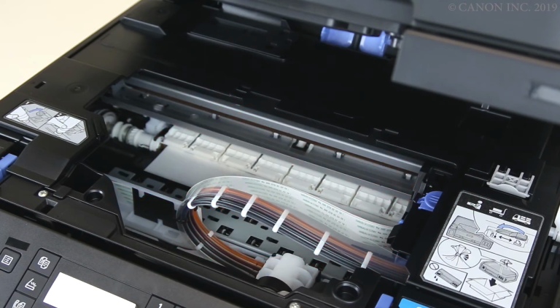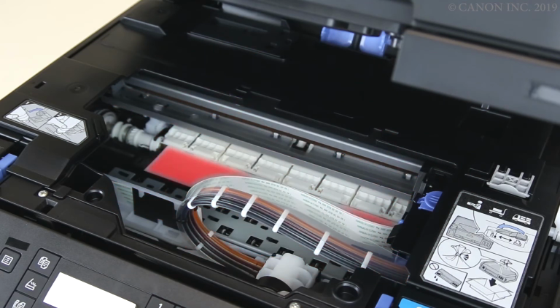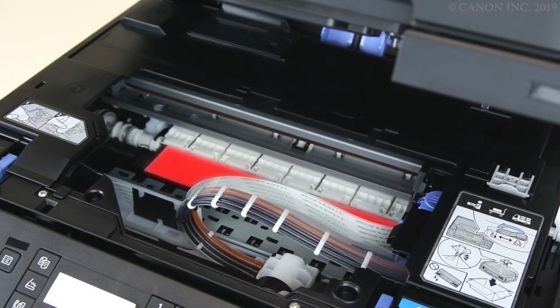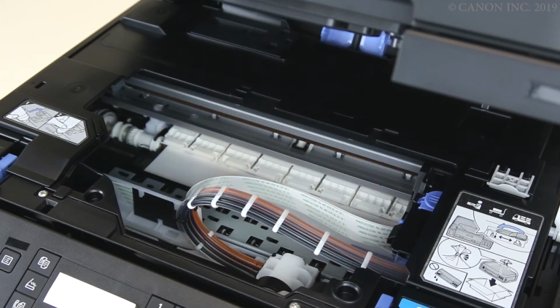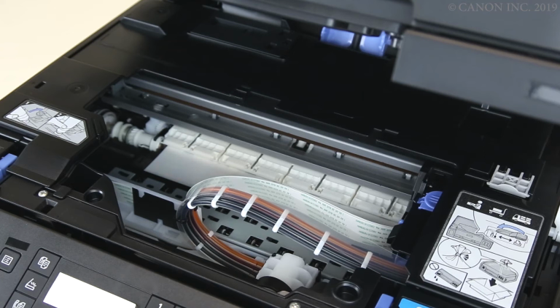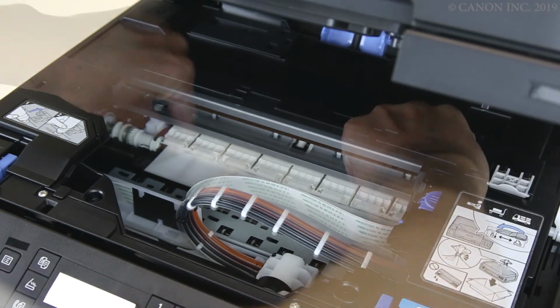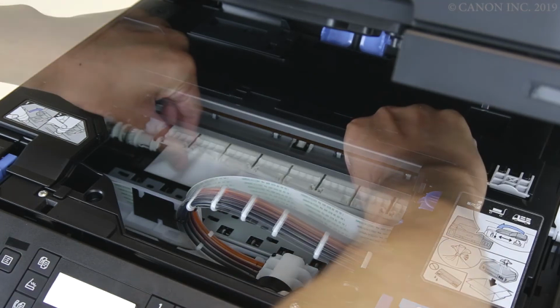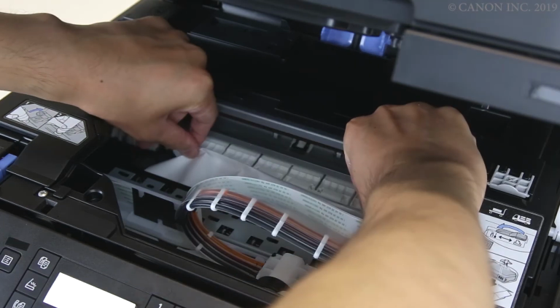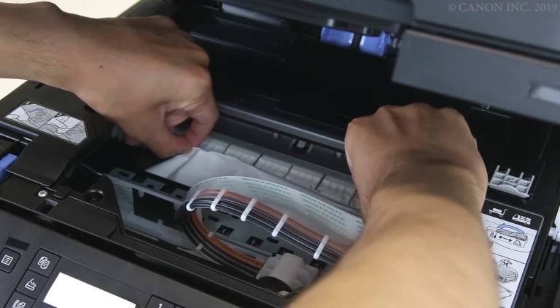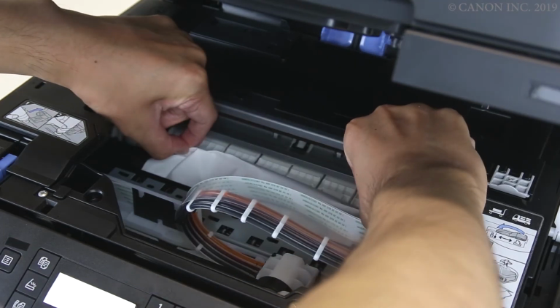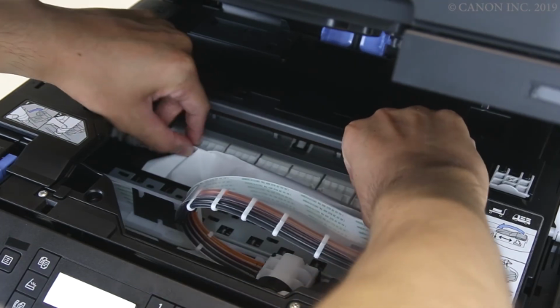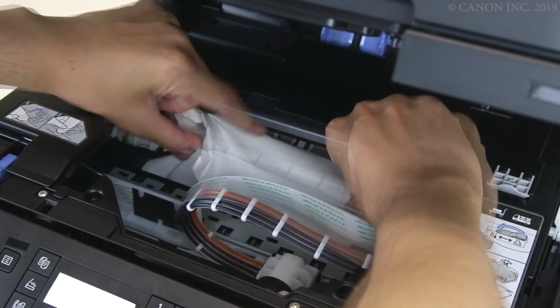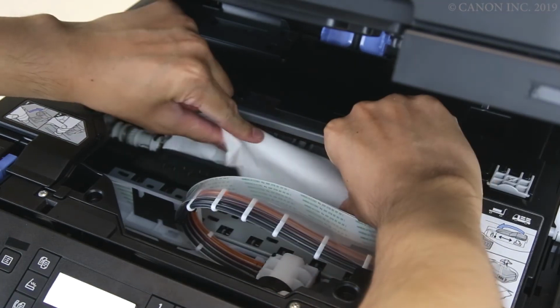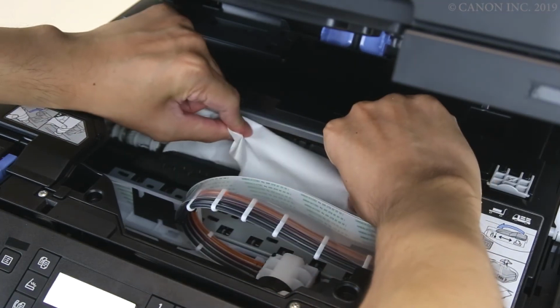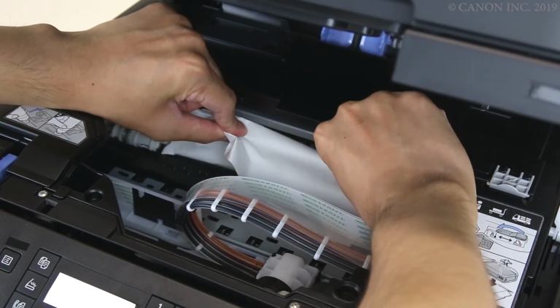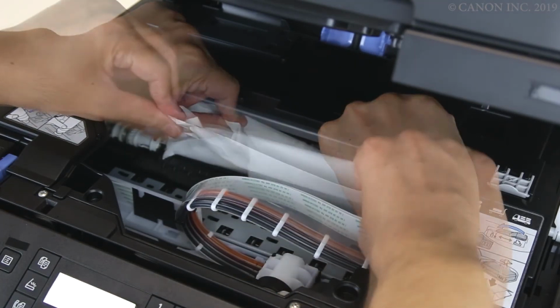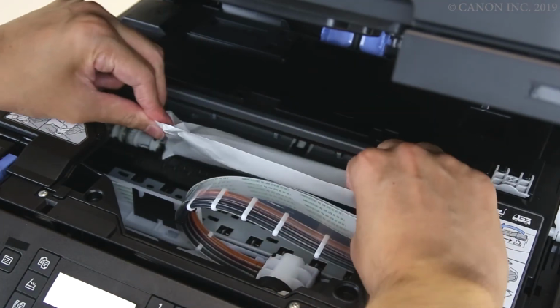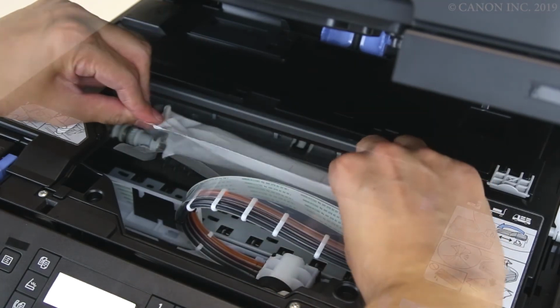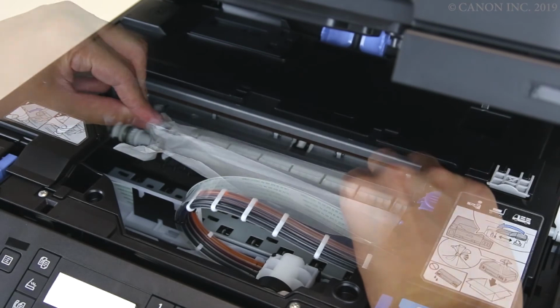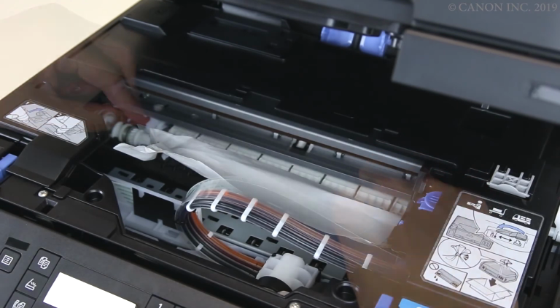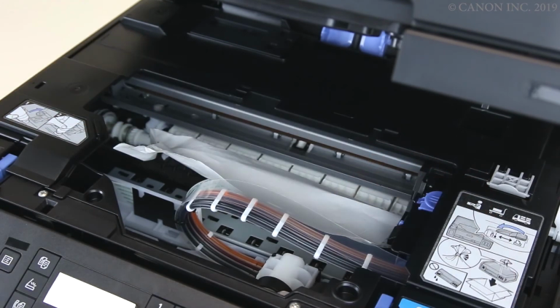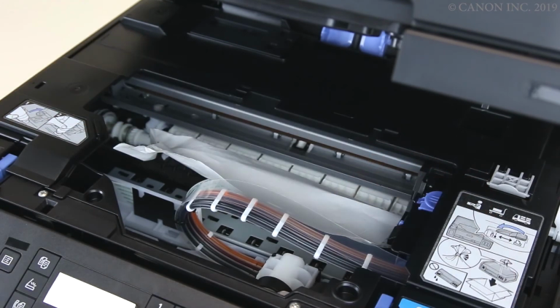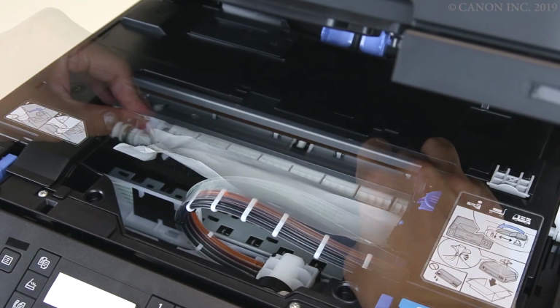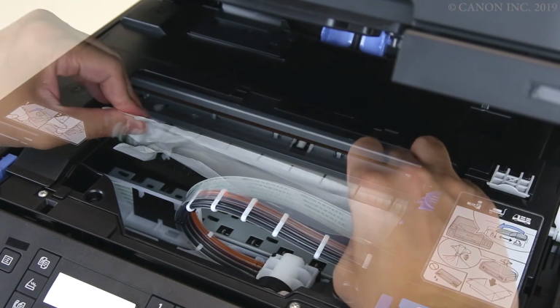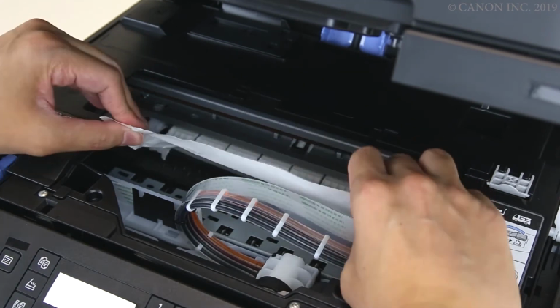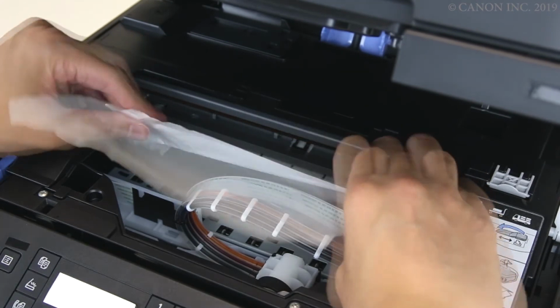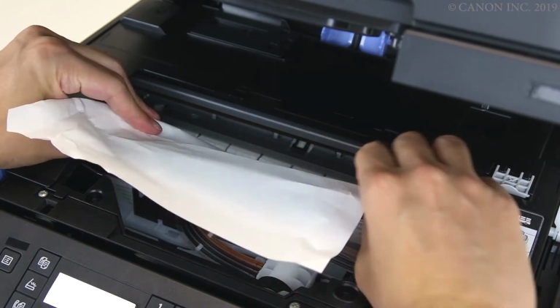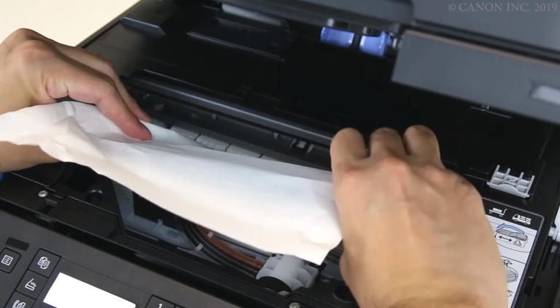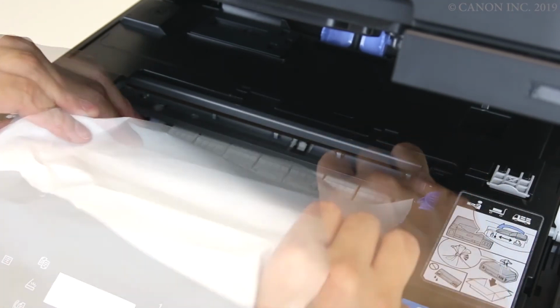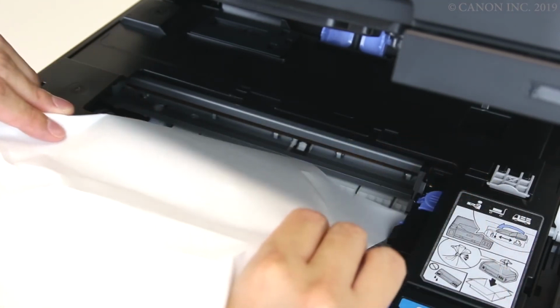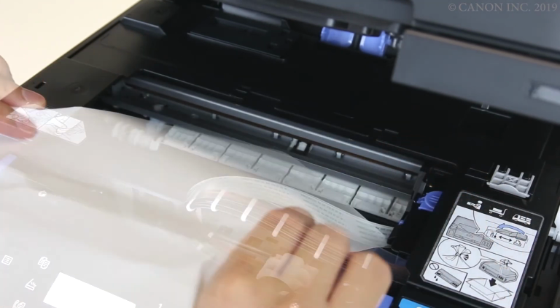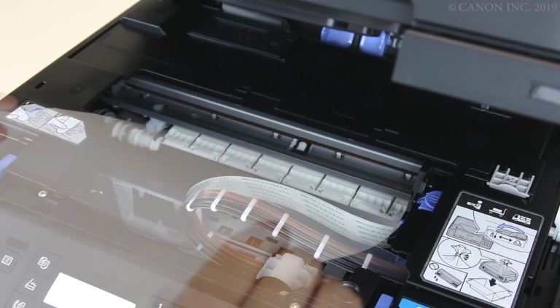Hold the paper firmly with both hands. If the paper is curled, pull out the edge. Pull out the paper gently at an angle so that it doesn't tear.